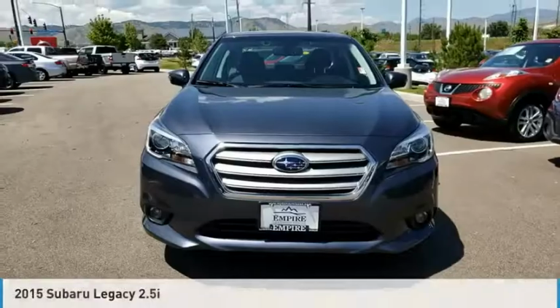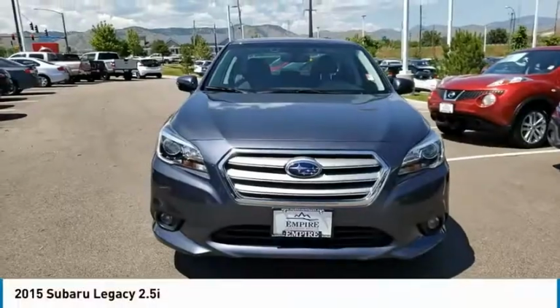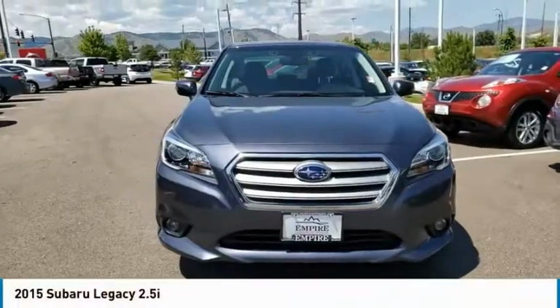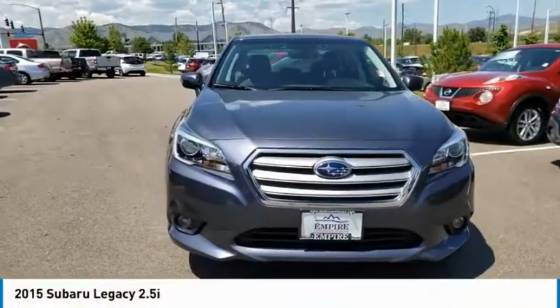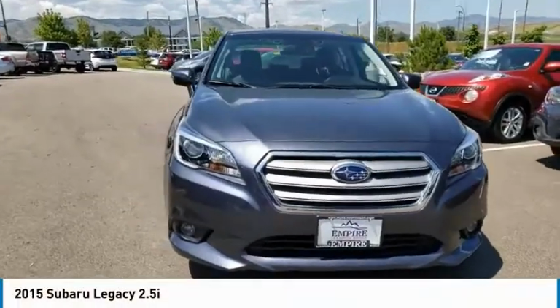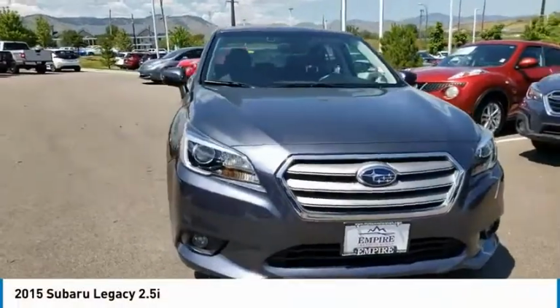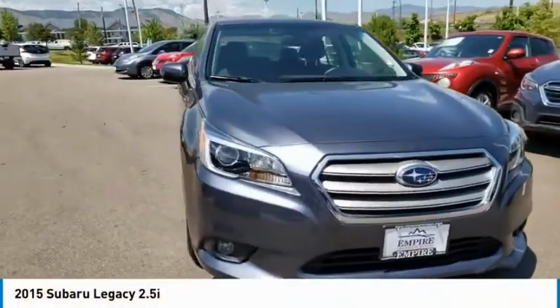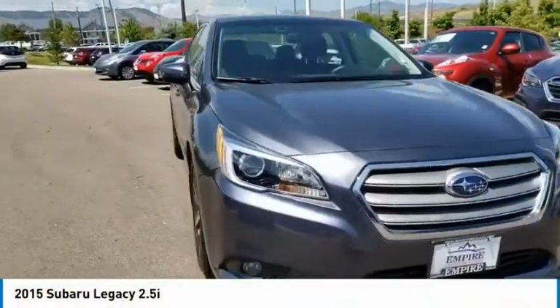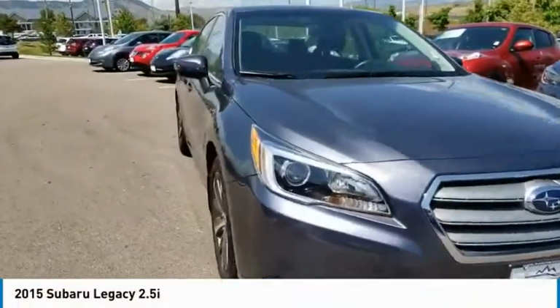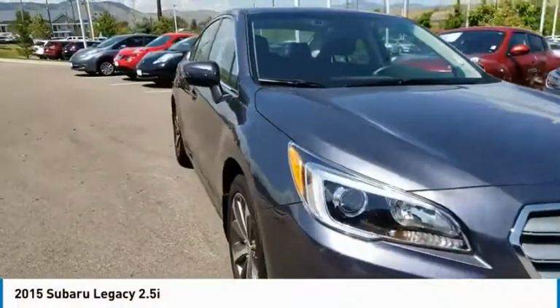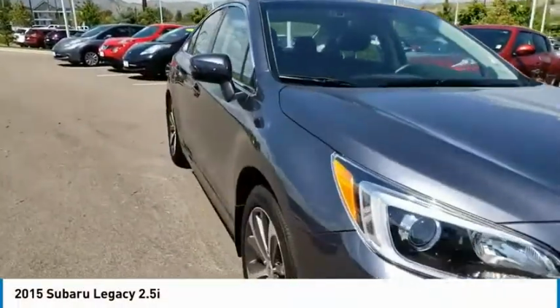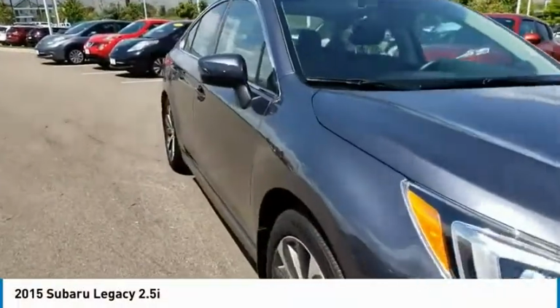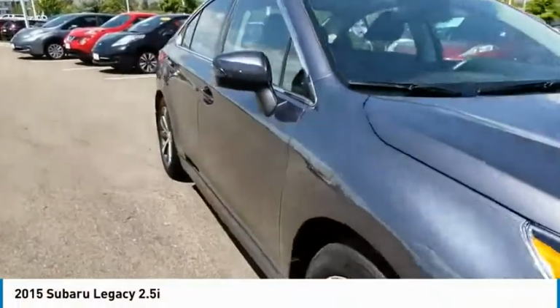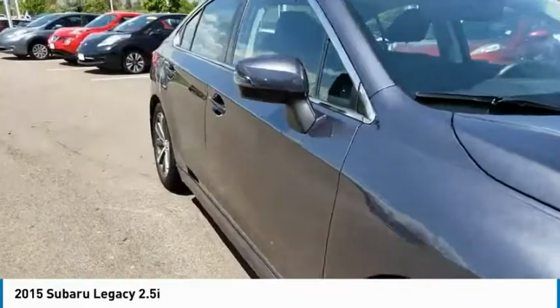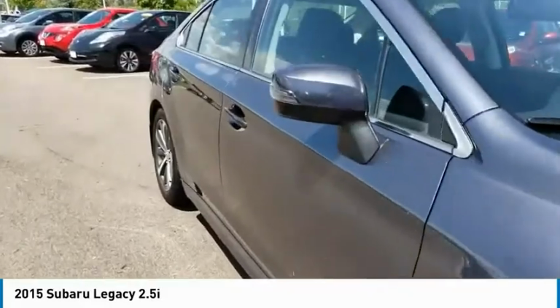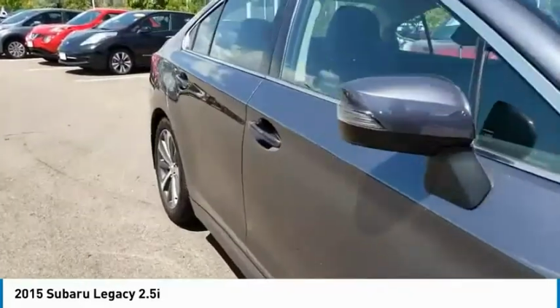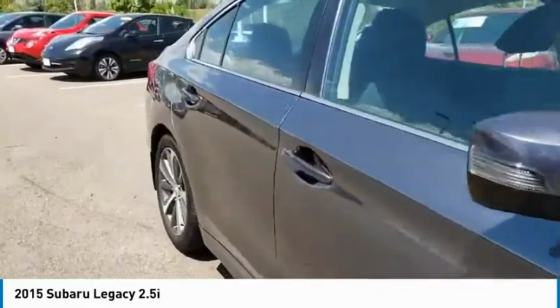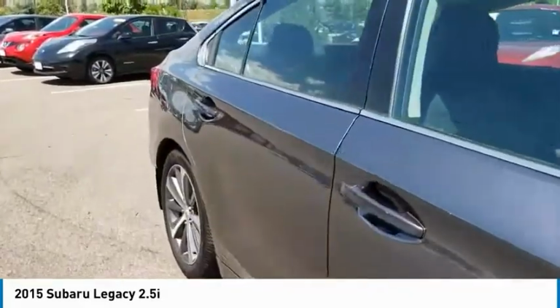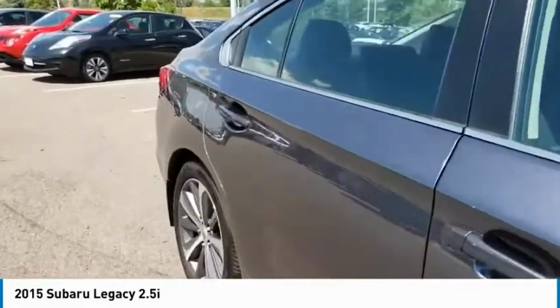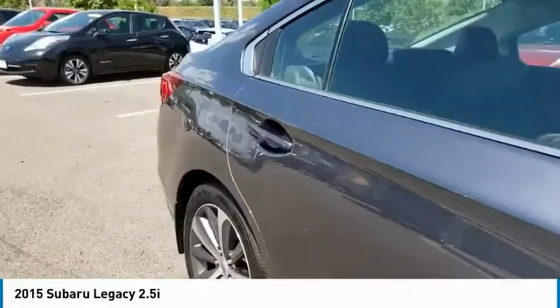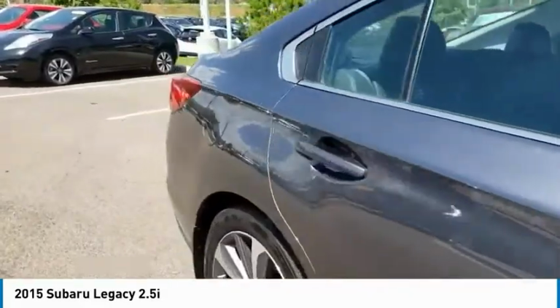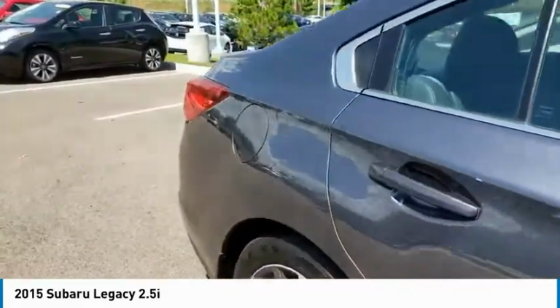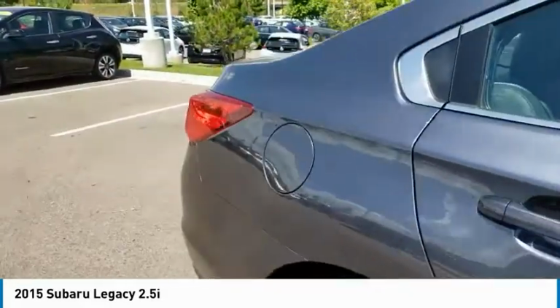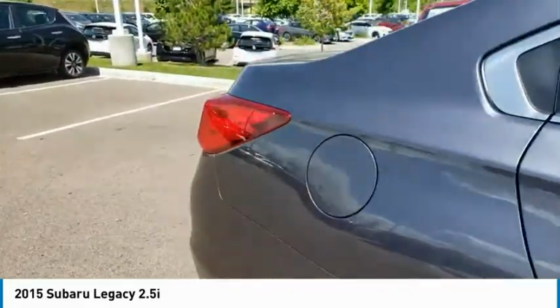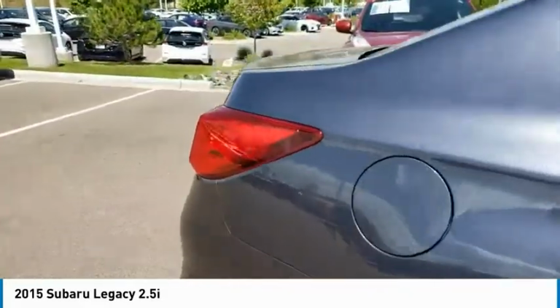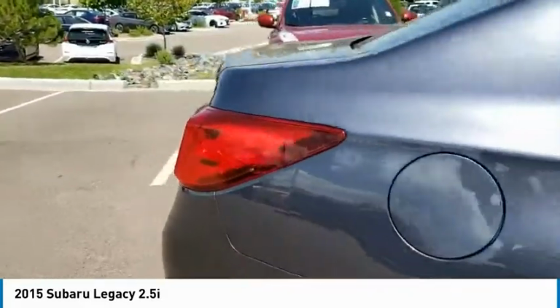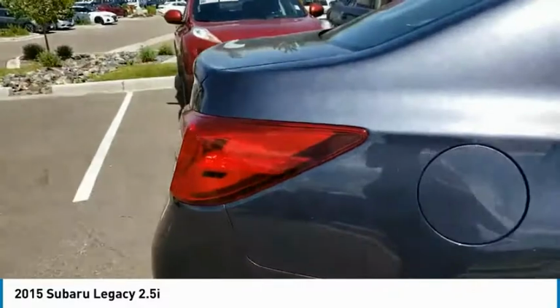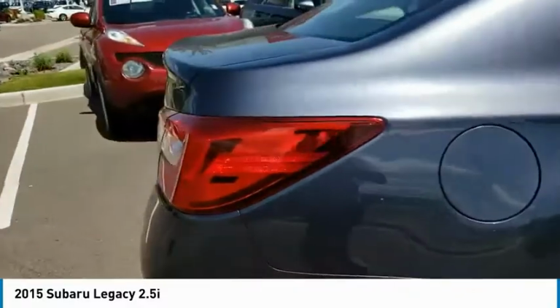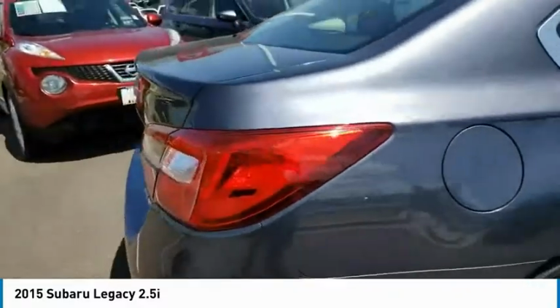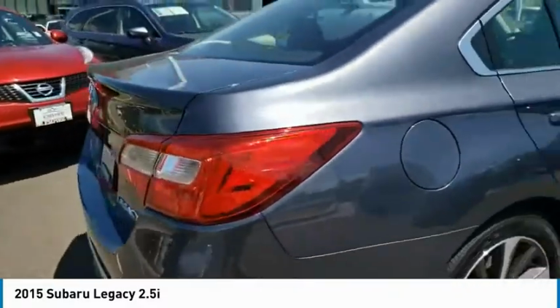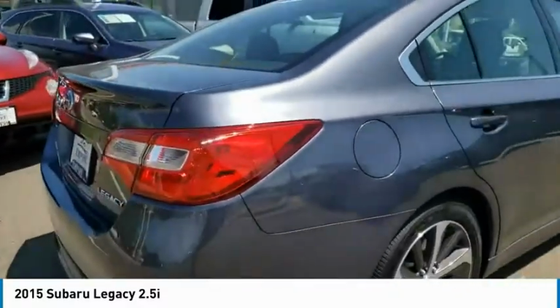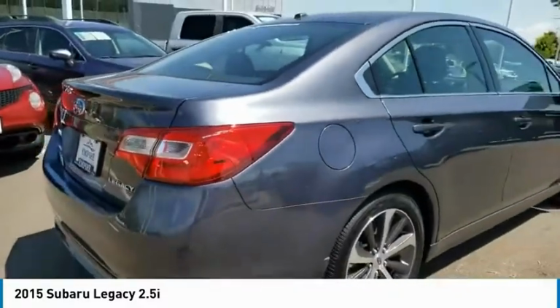Take a ride in the 2015 Legacy. The Subaru Legacy offers a roomy interior and a dynamic drive you feel every second you're in the driver's seat. It's a refreshing alternative to the alternatives.